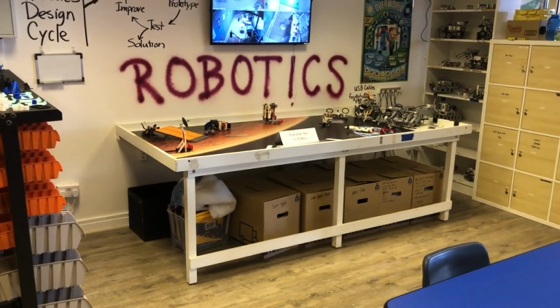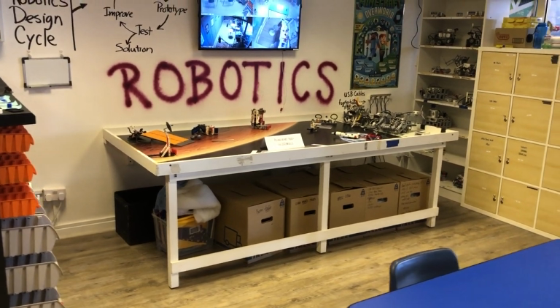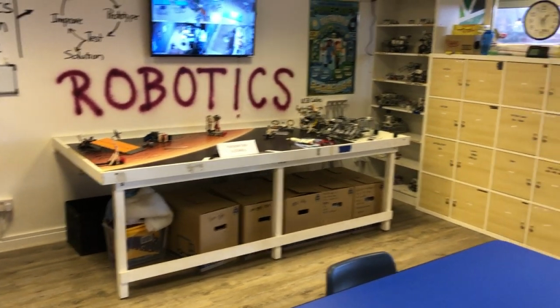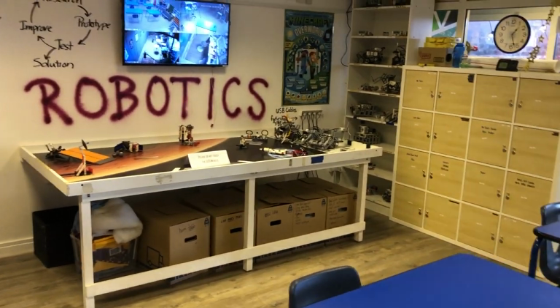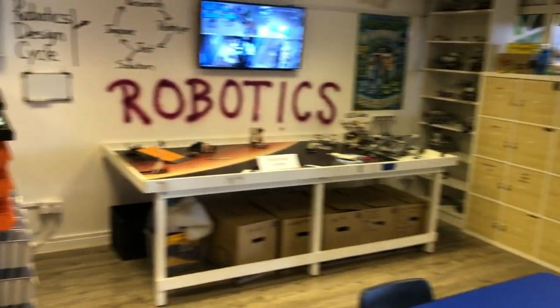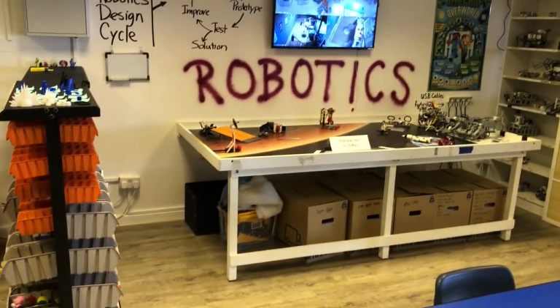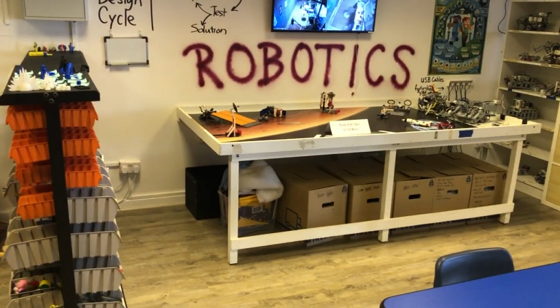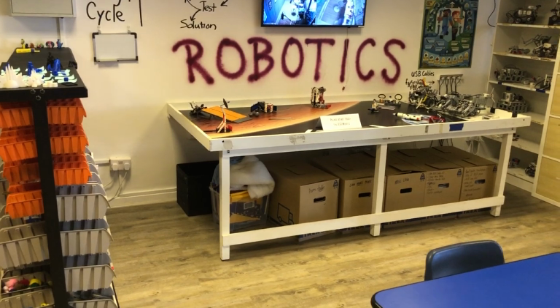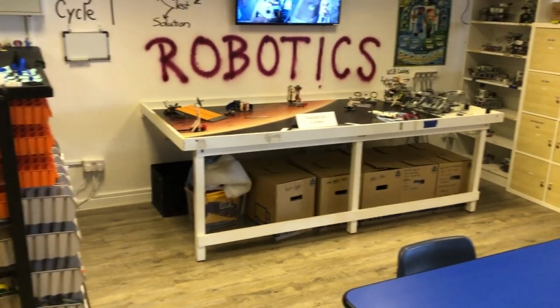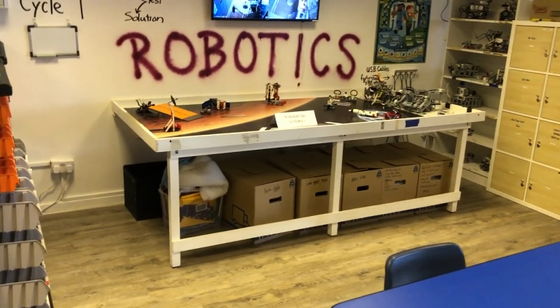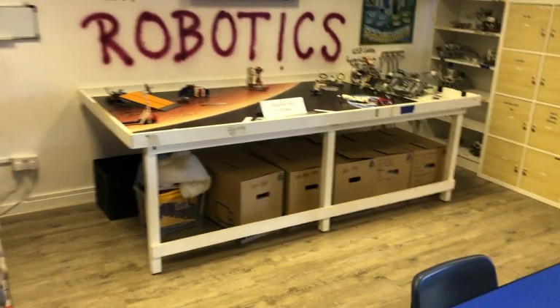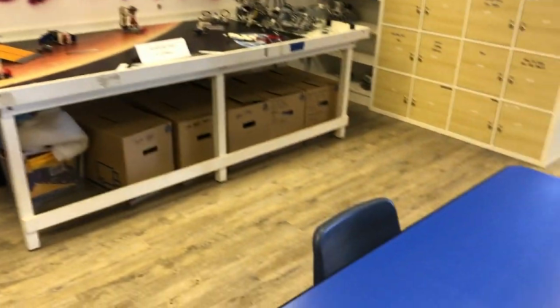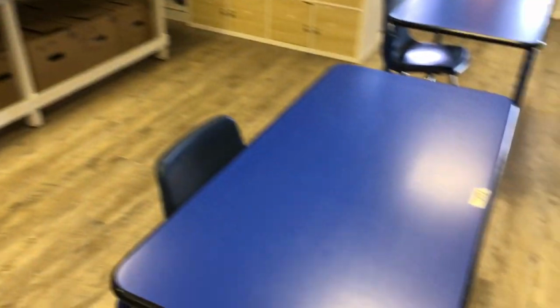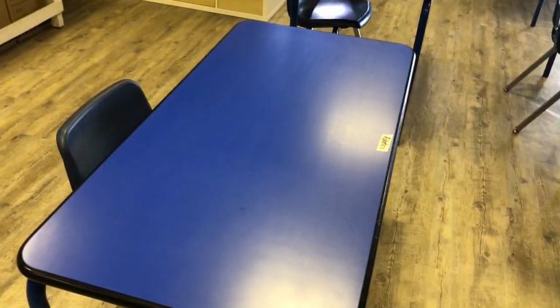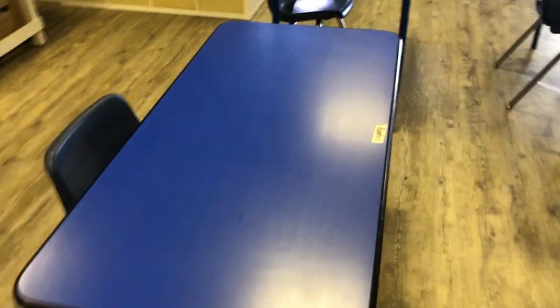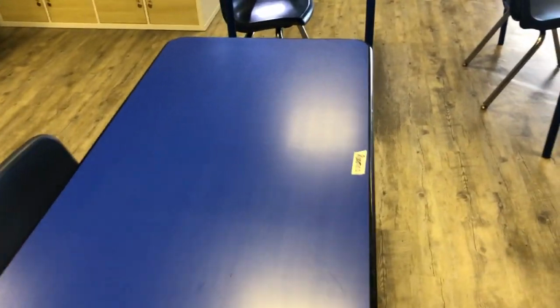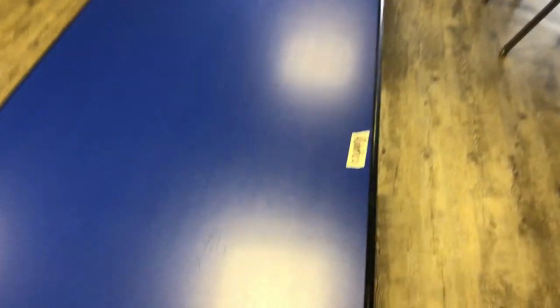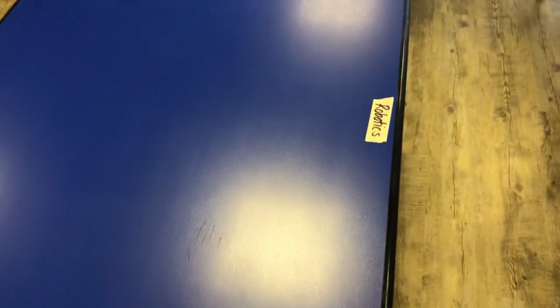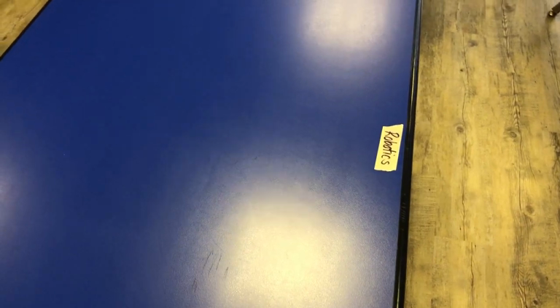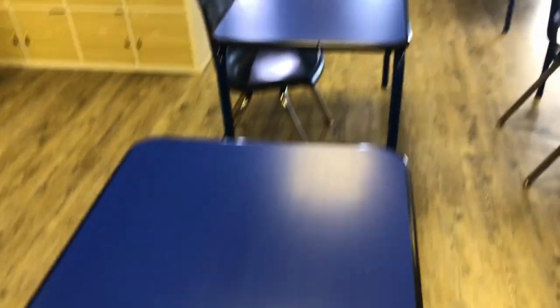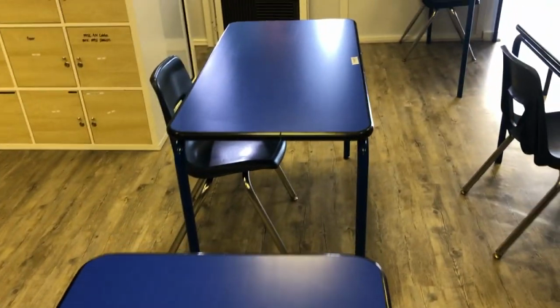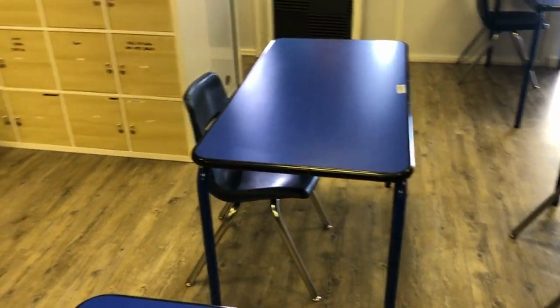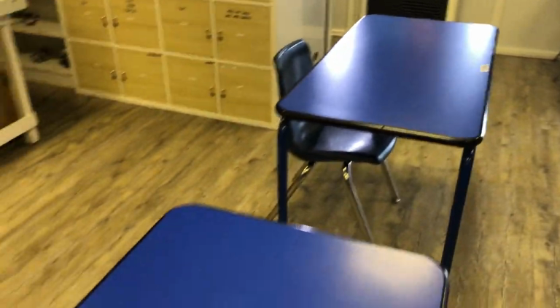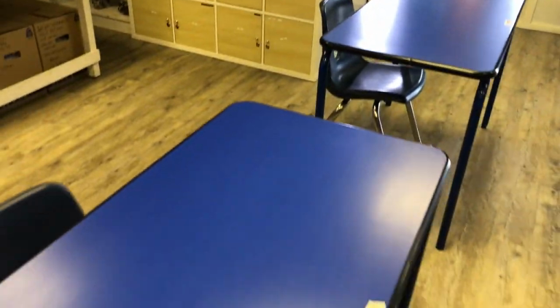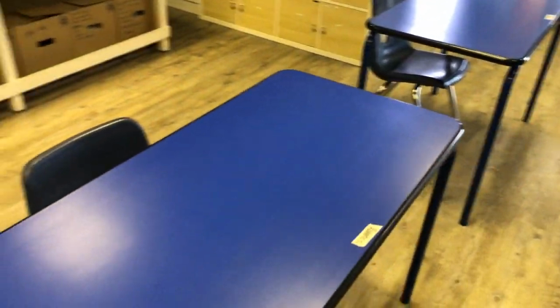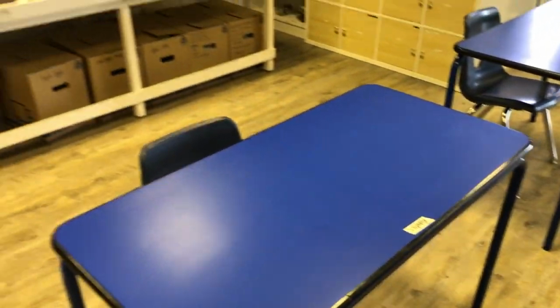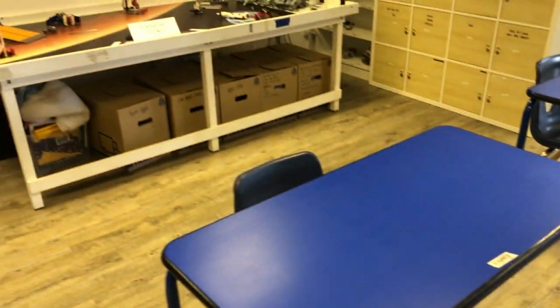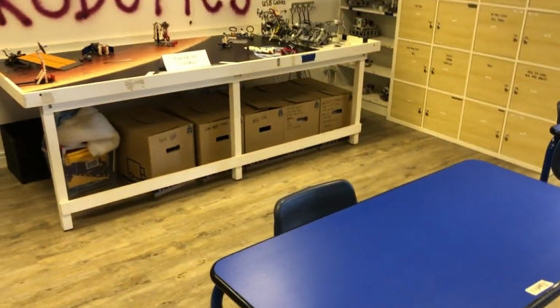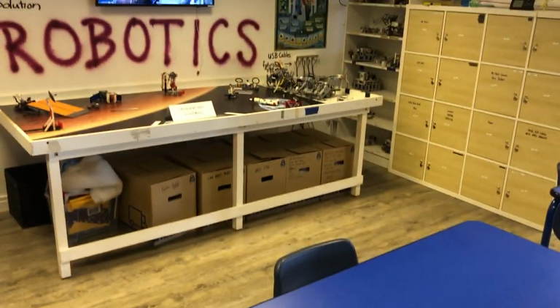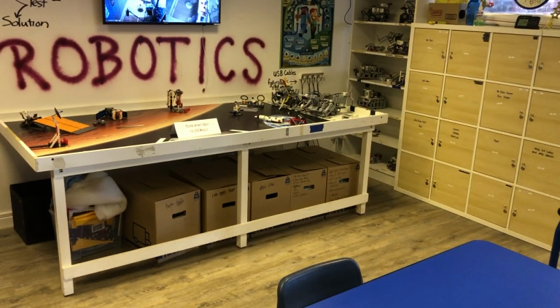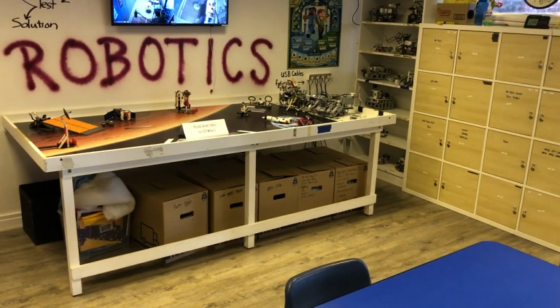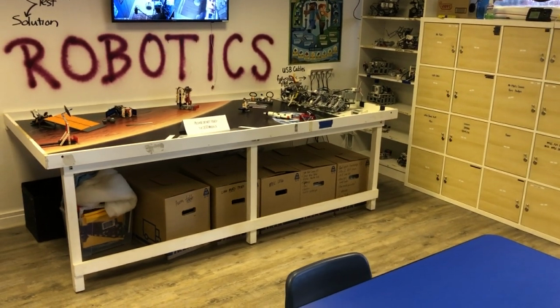Let's talk about how to do robotics during a pandemic. Here's the robotics area. These two tables here — you can see I've got a piece of masking tape labeling them 'robotics.' These are the two tables for the two people at a time that can be working on robotics.